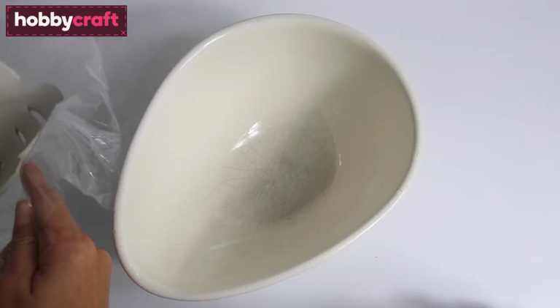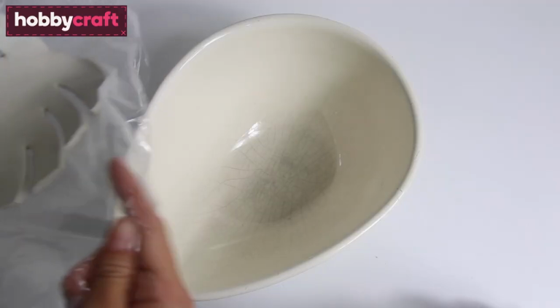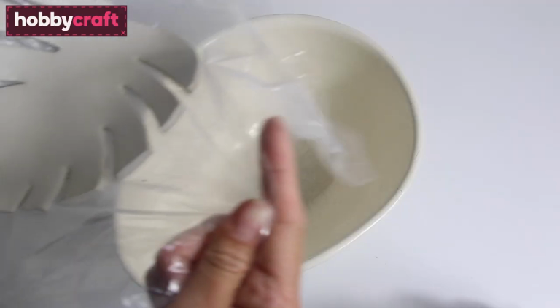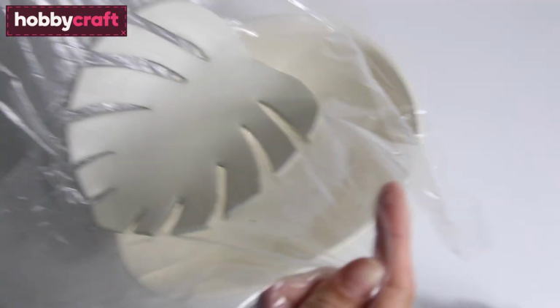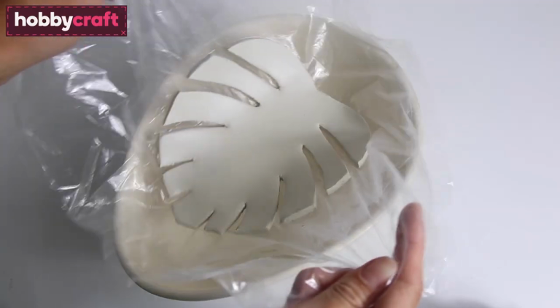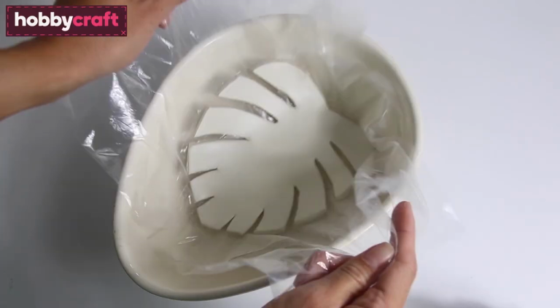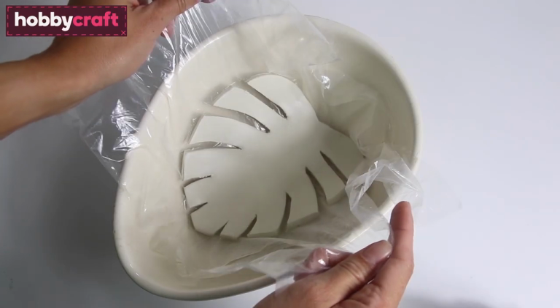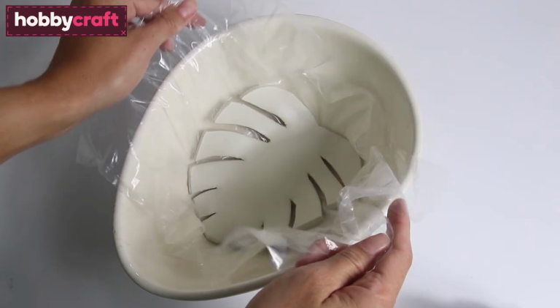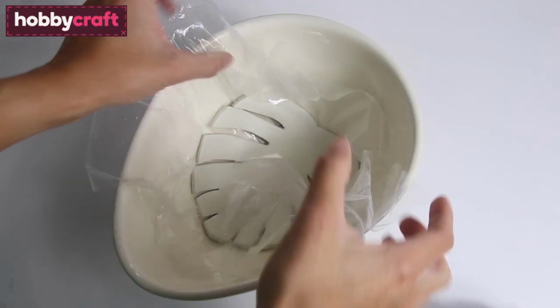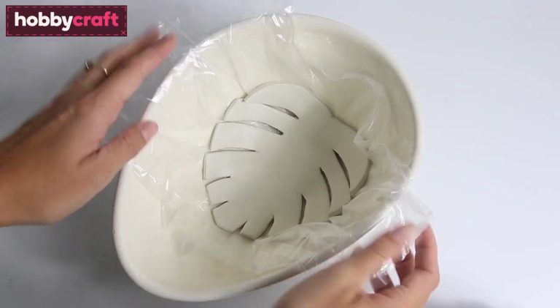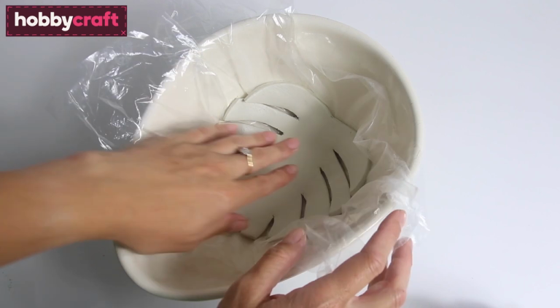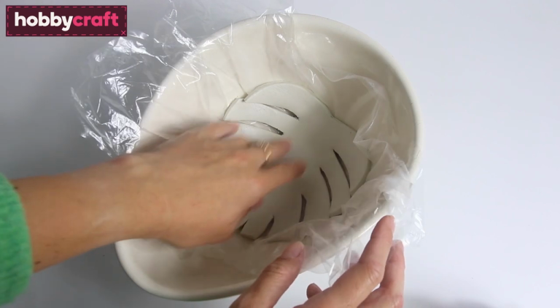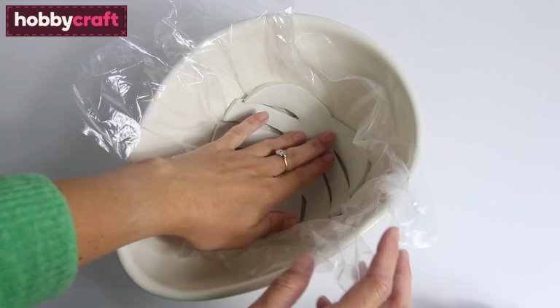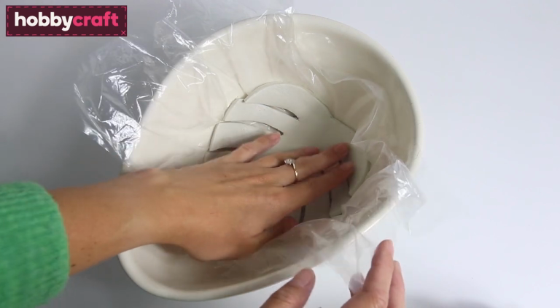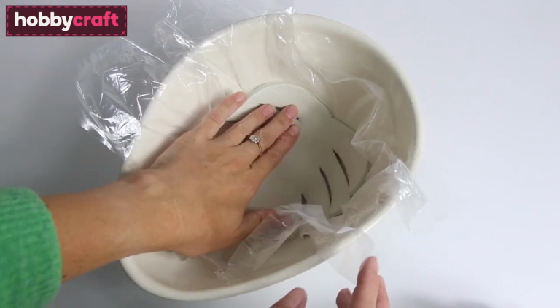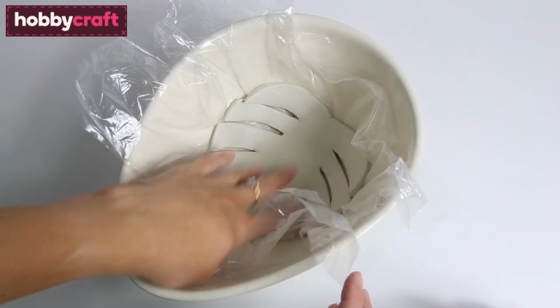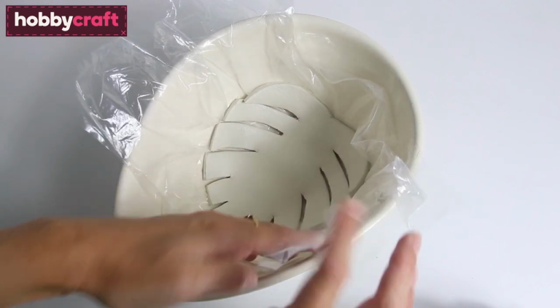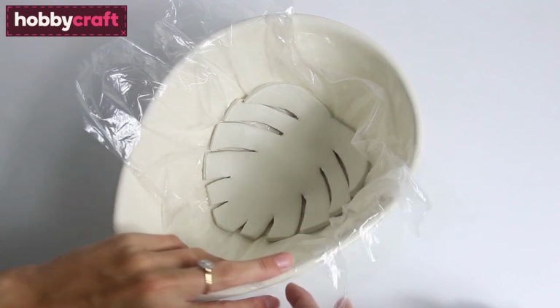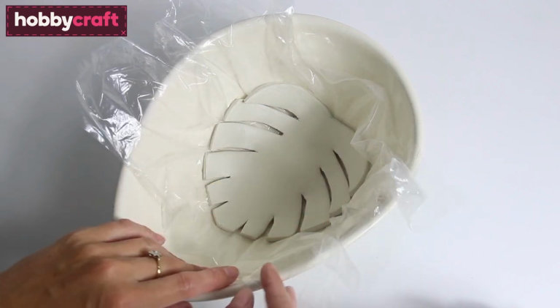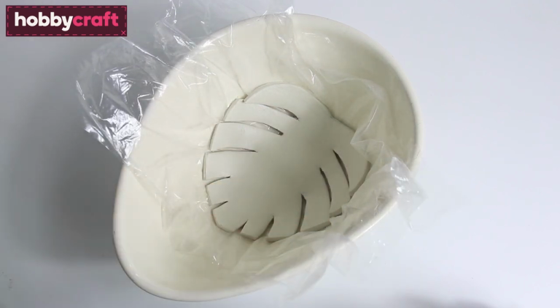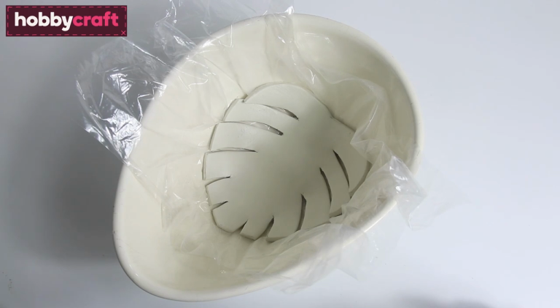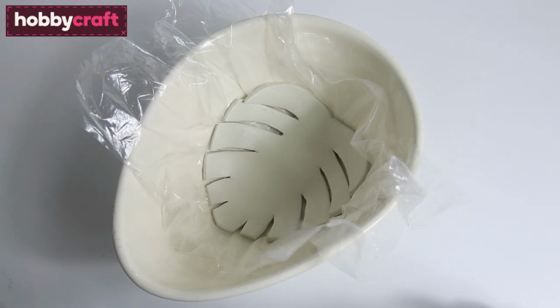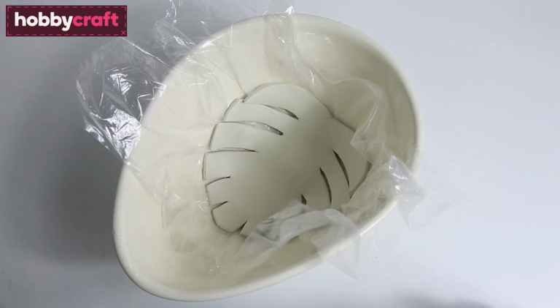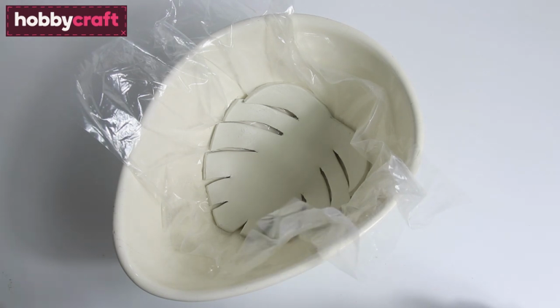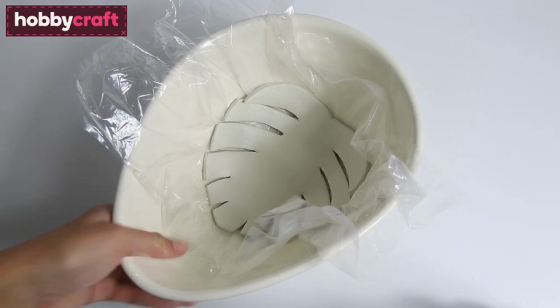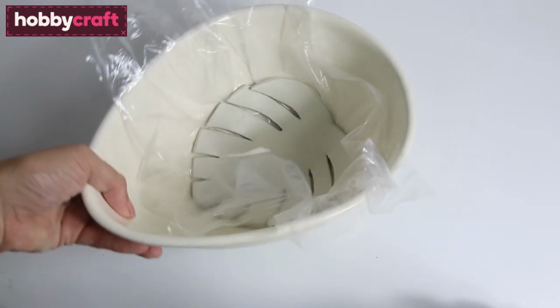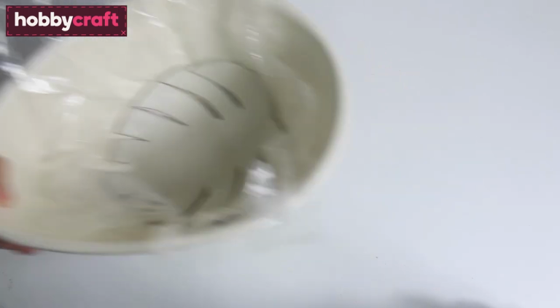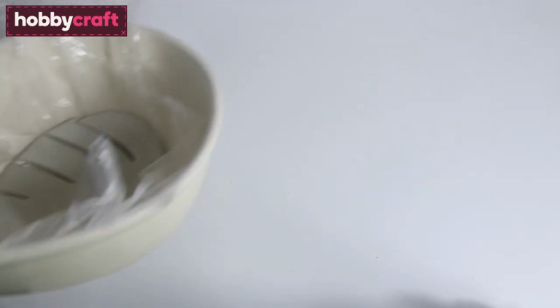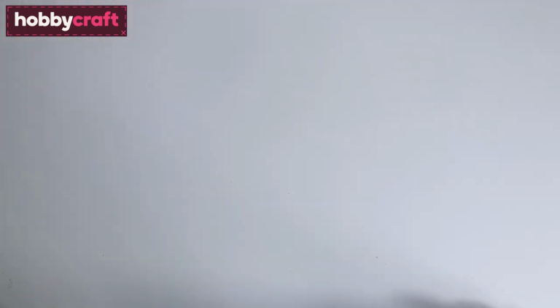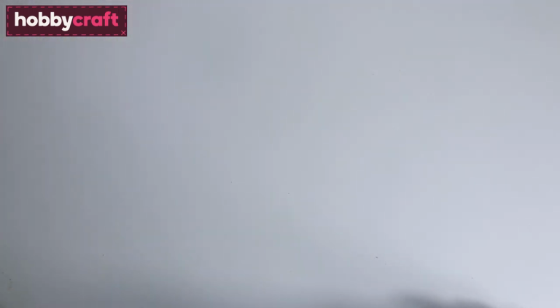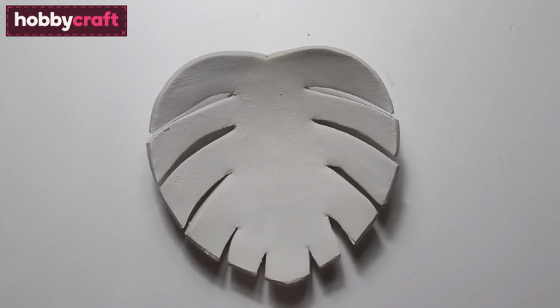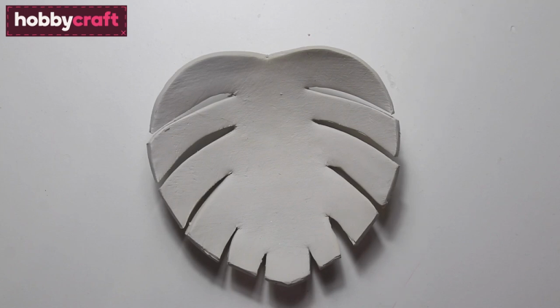Next, use the cling film to lift up the clay and place it into your bowl. Press around the clay with your fingers to push it into place and then leave it to dry overnight. Use the cling film again to lift it out of the bowl, remove the cling film and put it in a warm dry place to let it dry out completely.